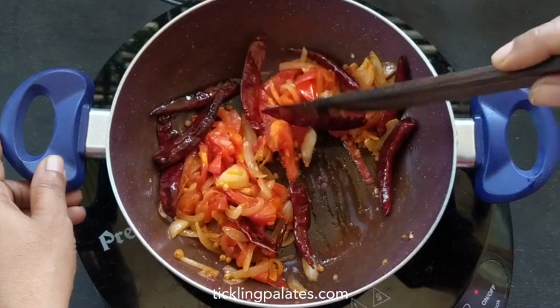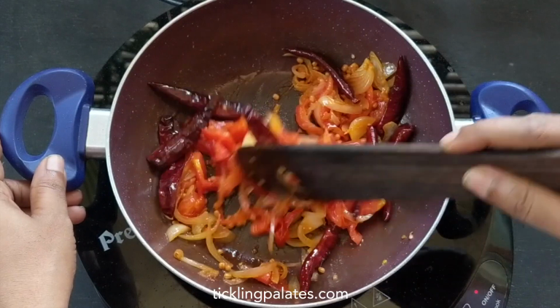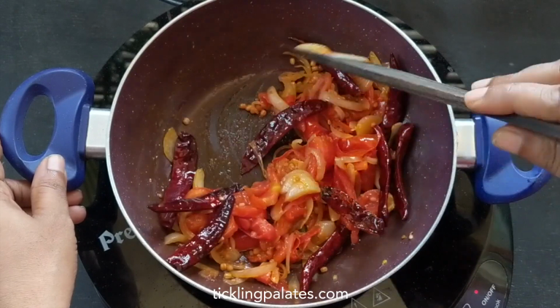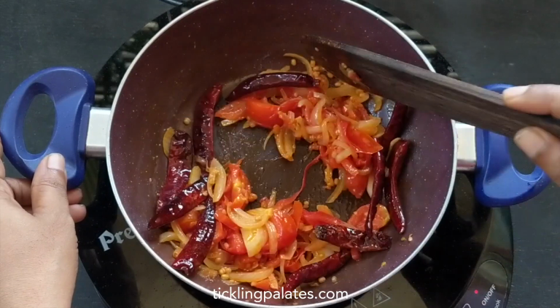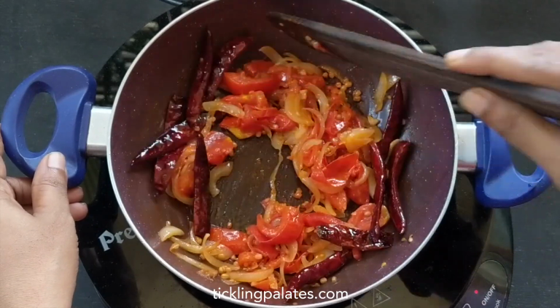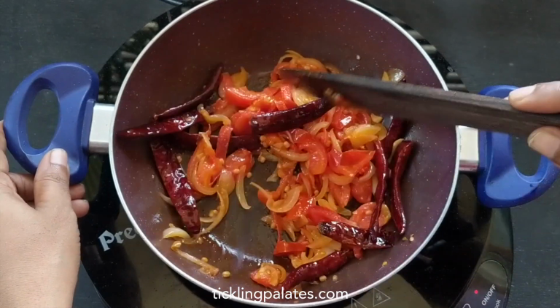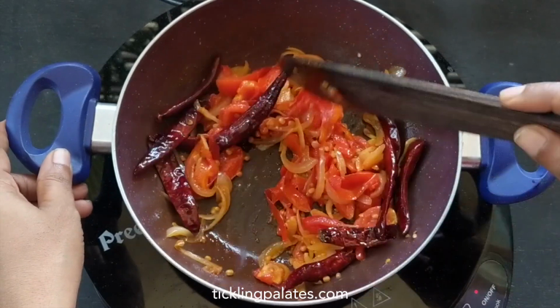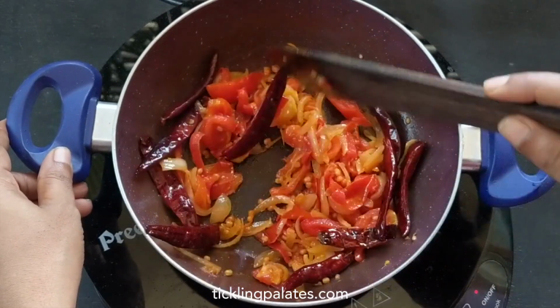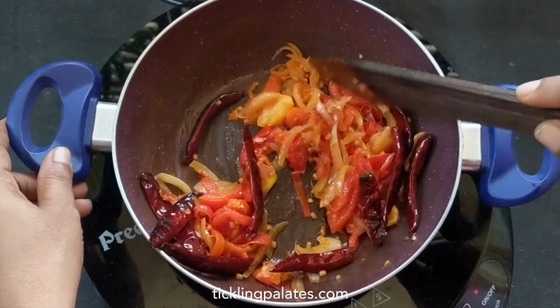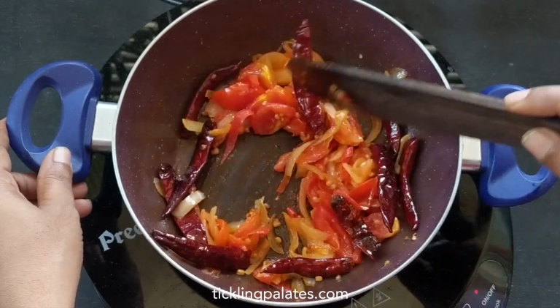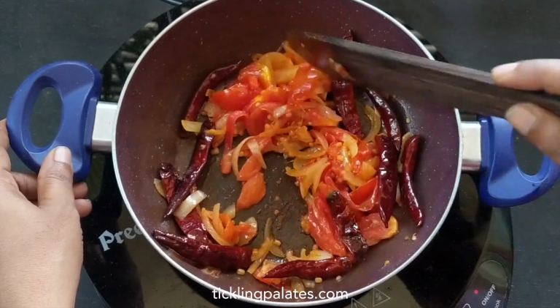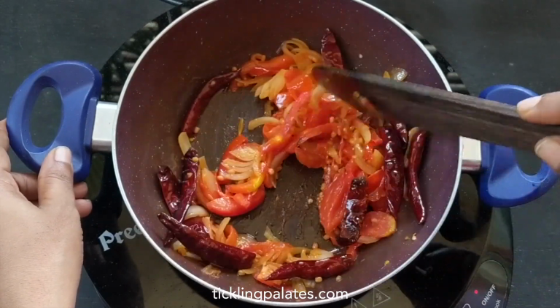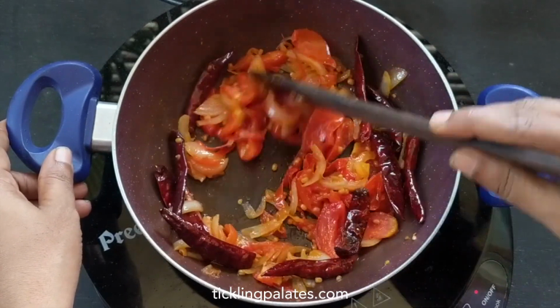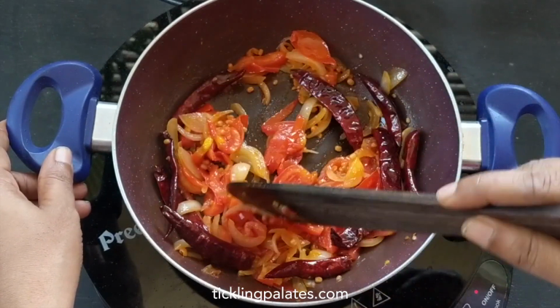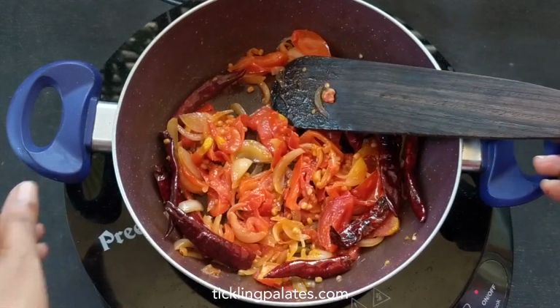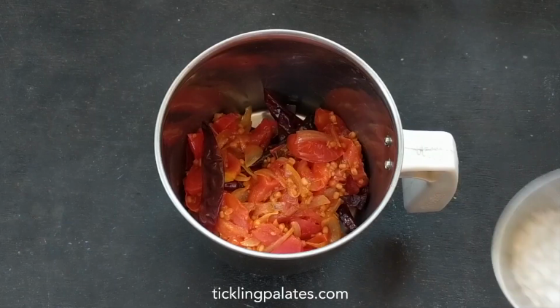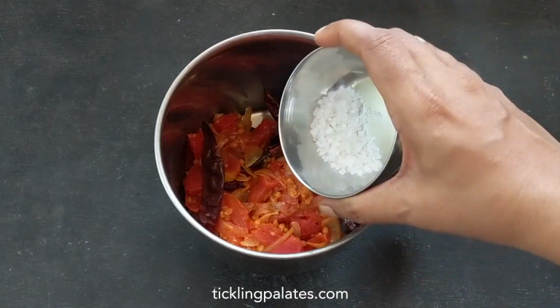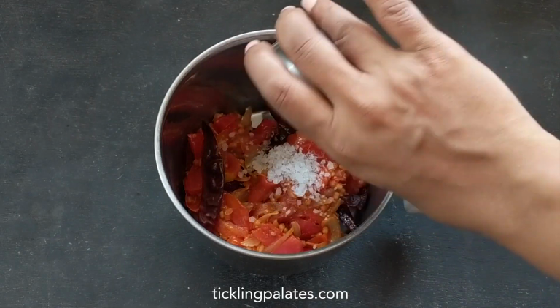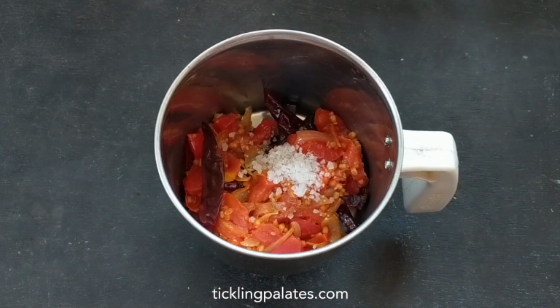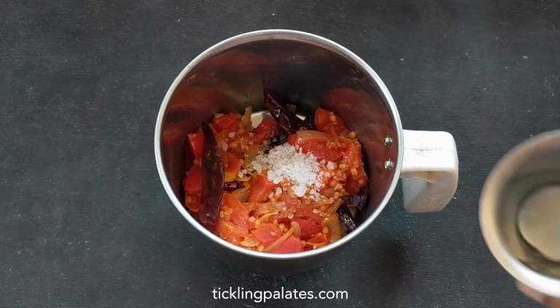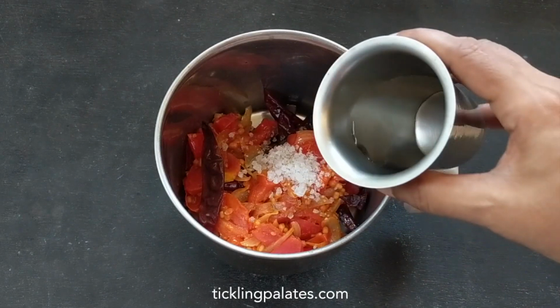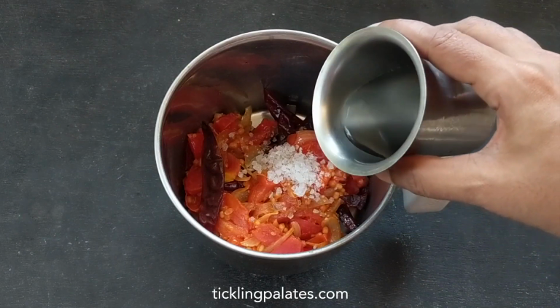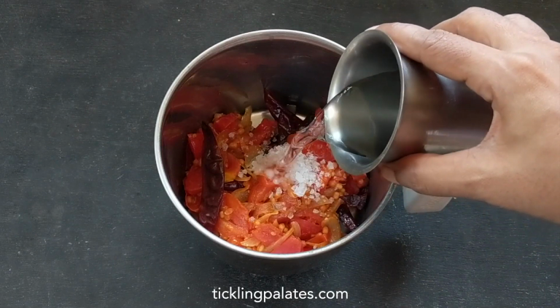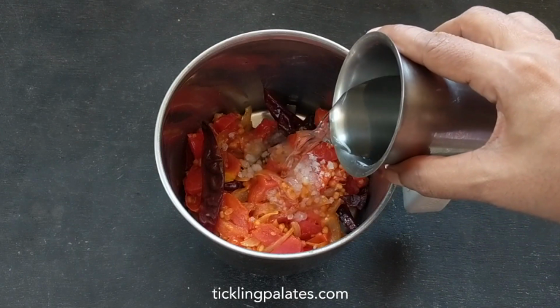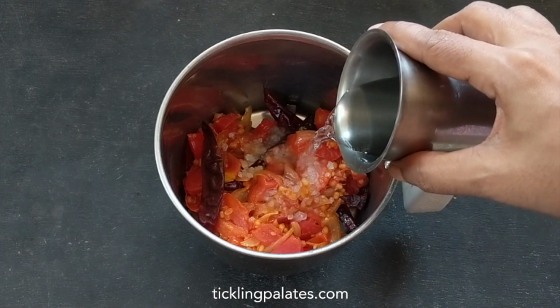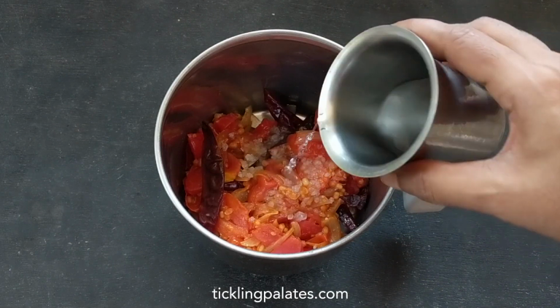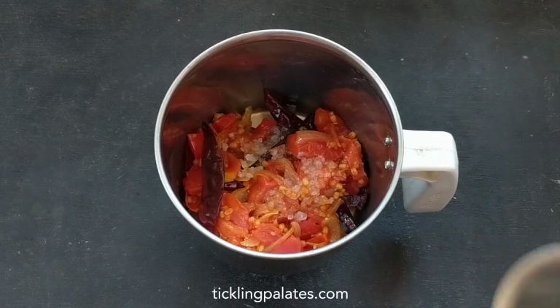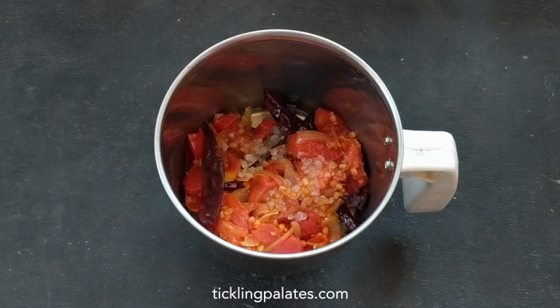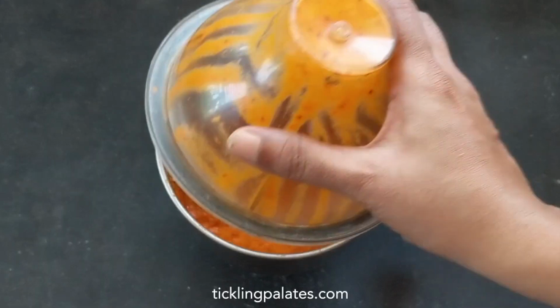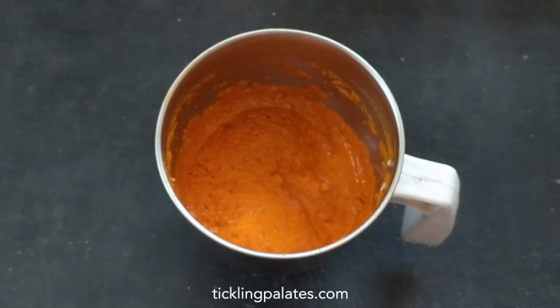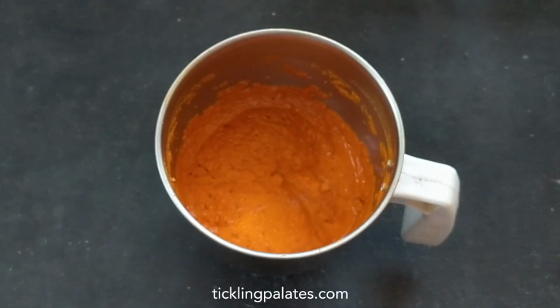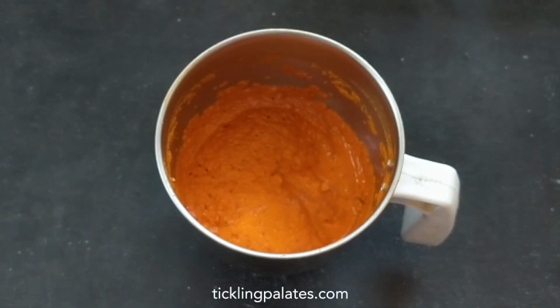Switch off the stove and let the mixture cool a bit. Let us transfer this mixture to a mixy jar. I'm adding salt to taste followed by quarter cup of water and grind to a smooth paste.